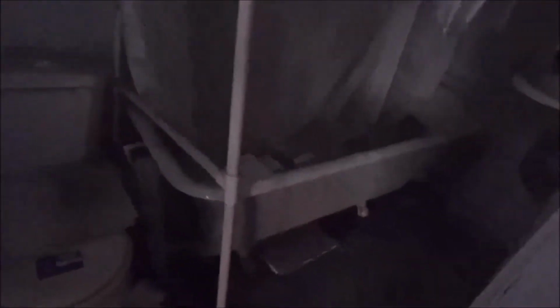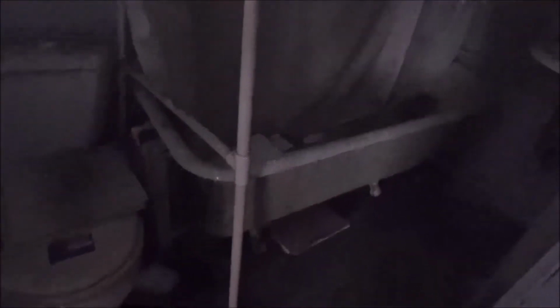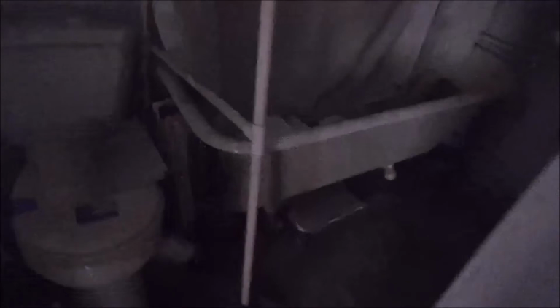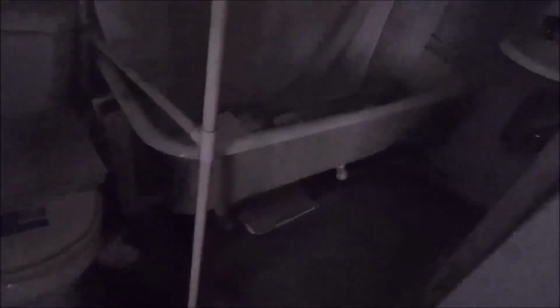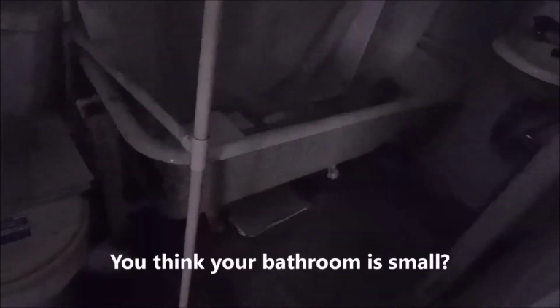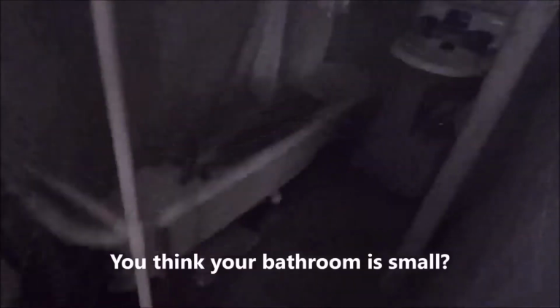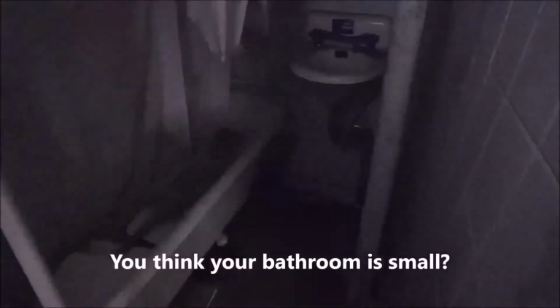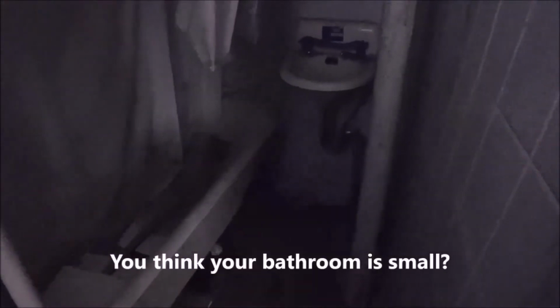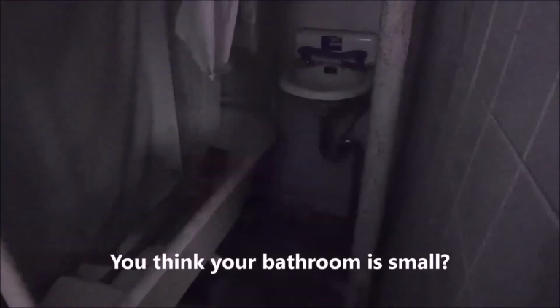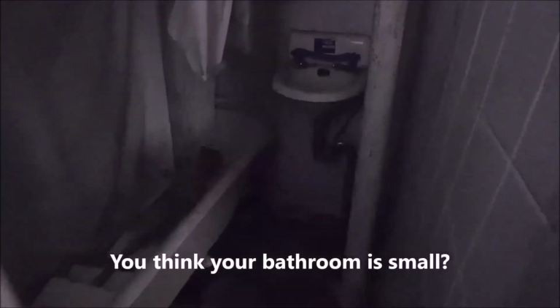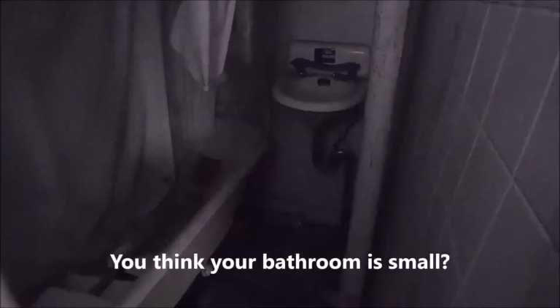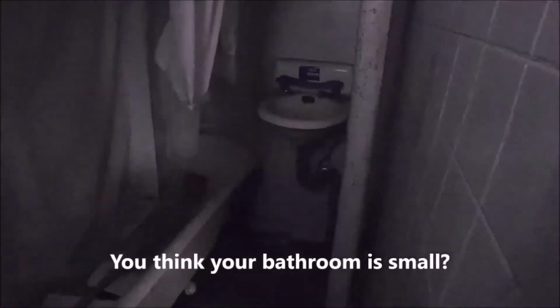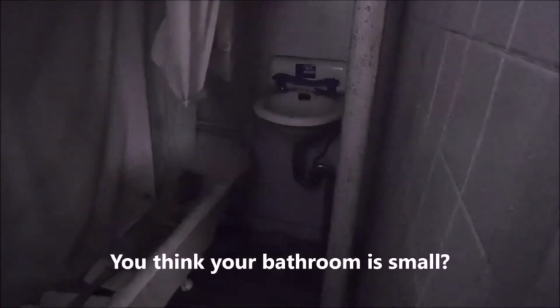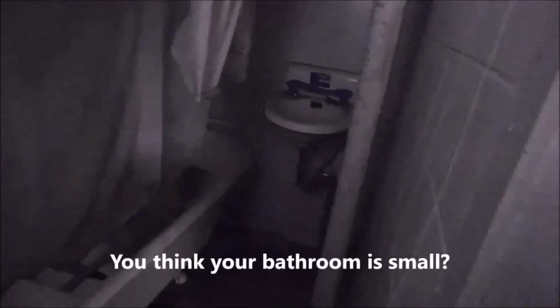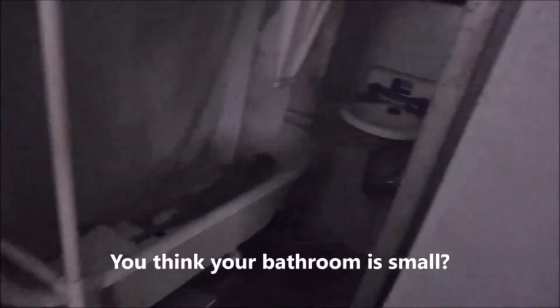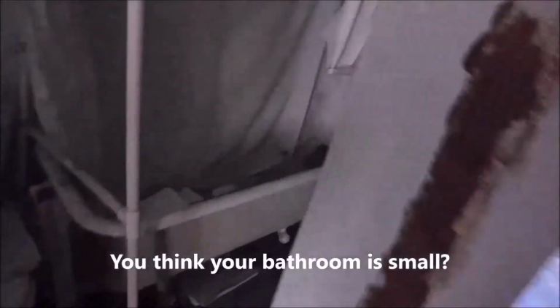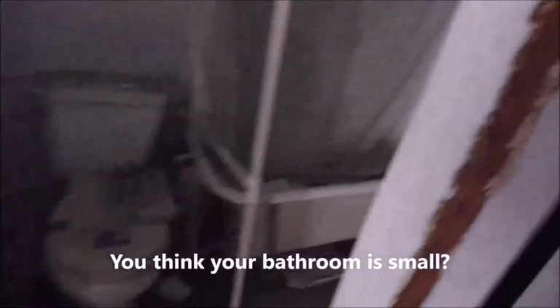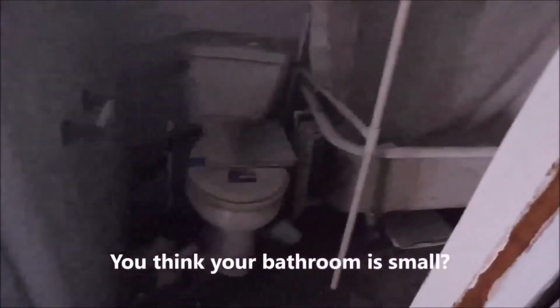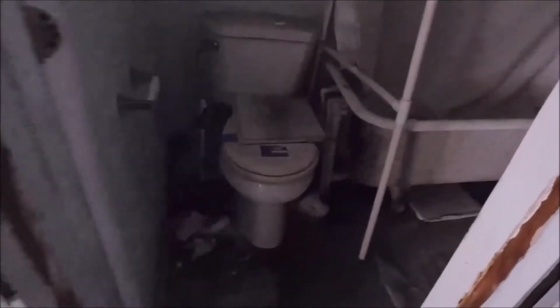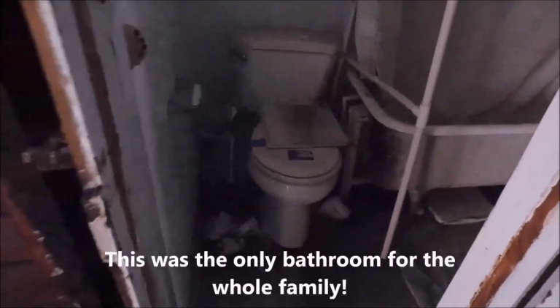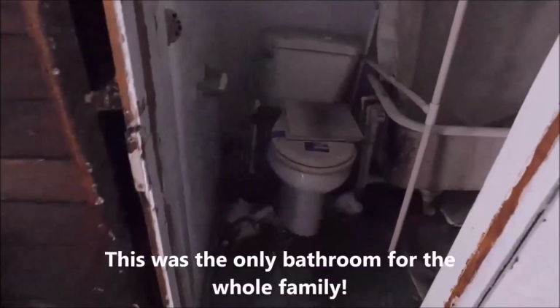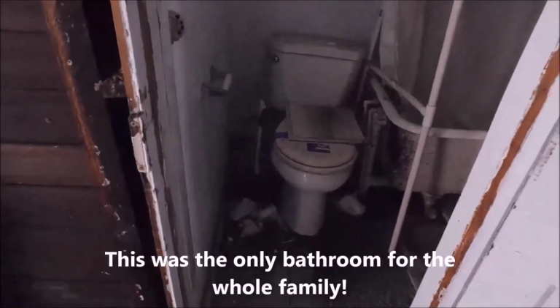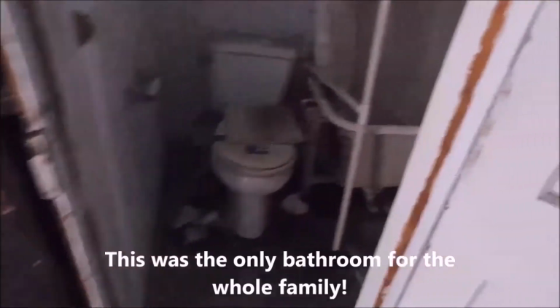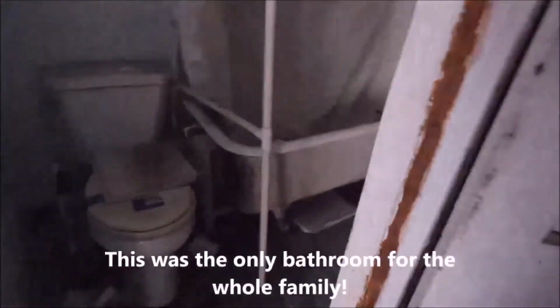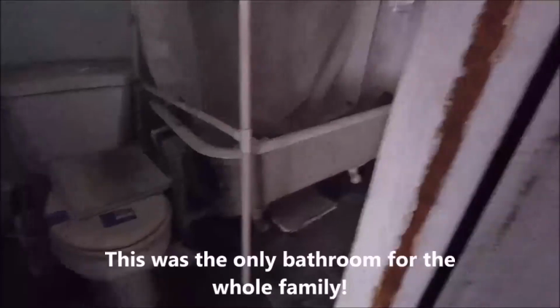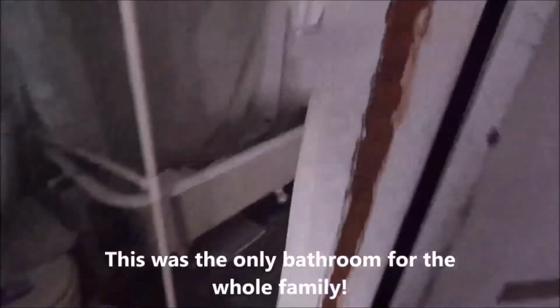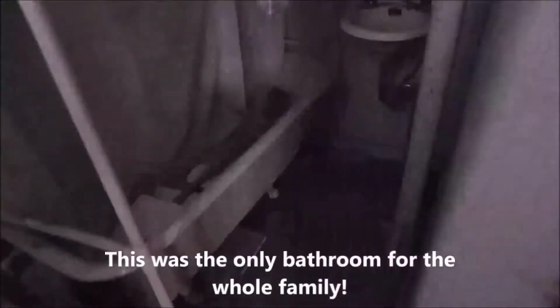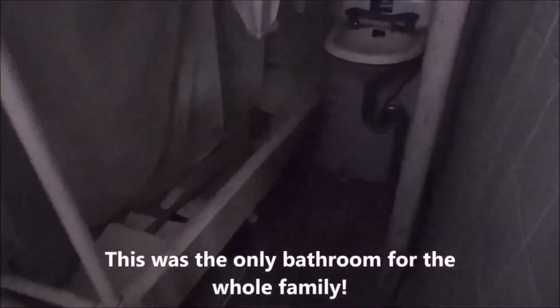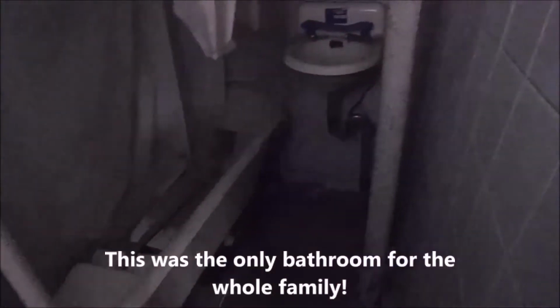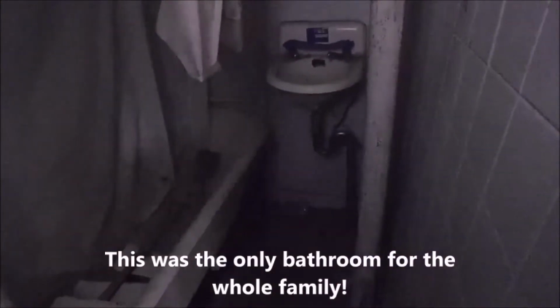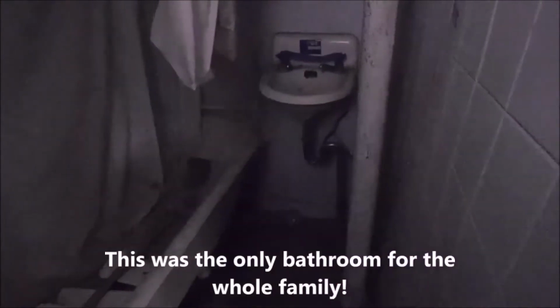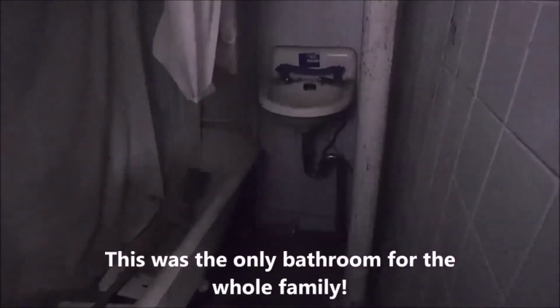Look at that old claw foot tub, and that is a really old sink. The toilet's not as old, but the tub is really old and the sink is ancient.